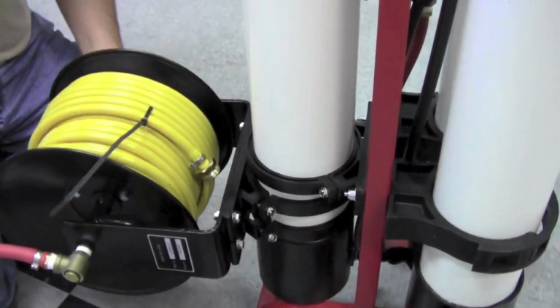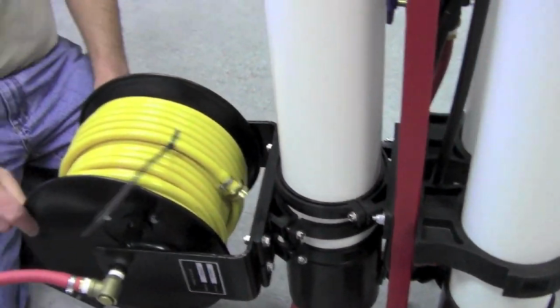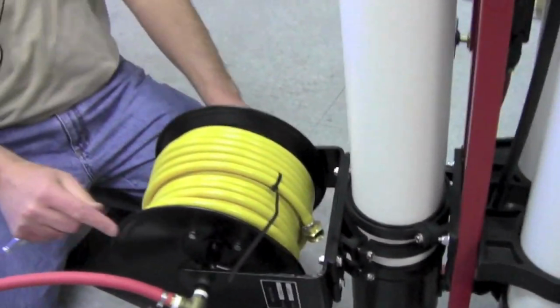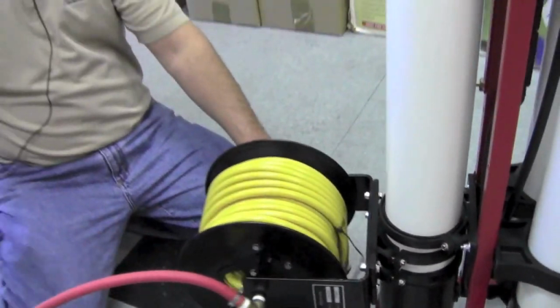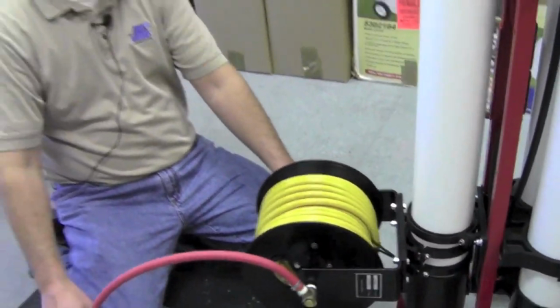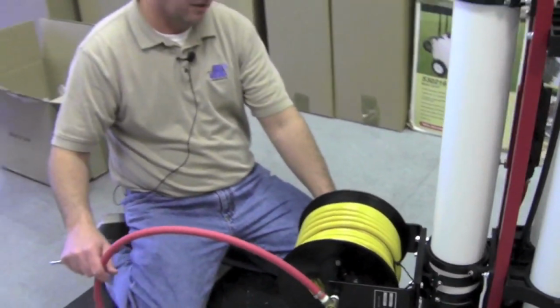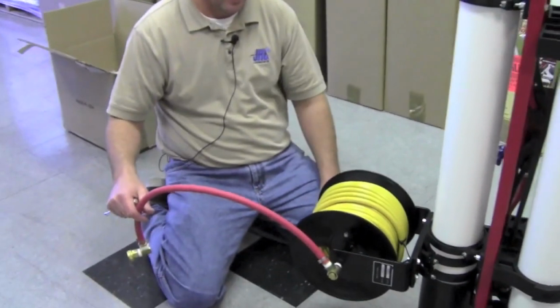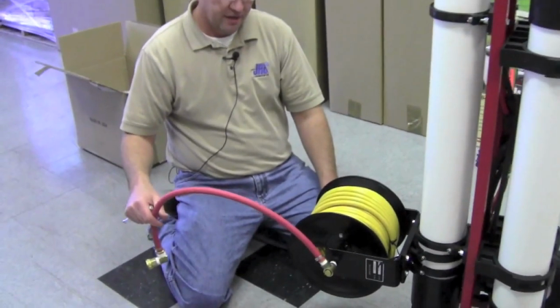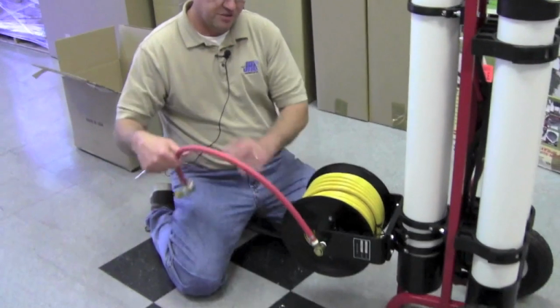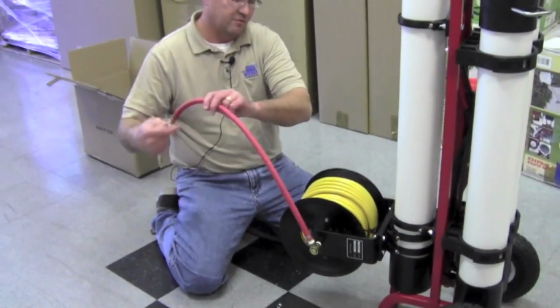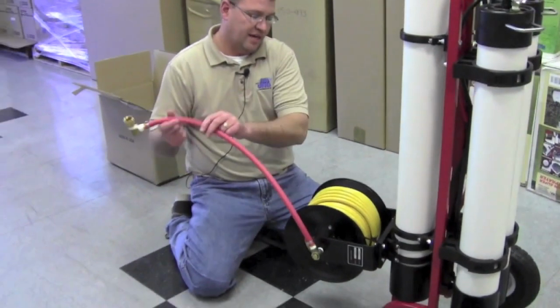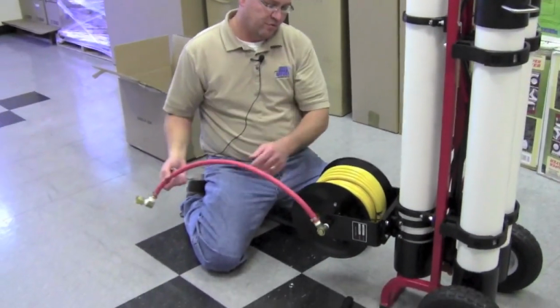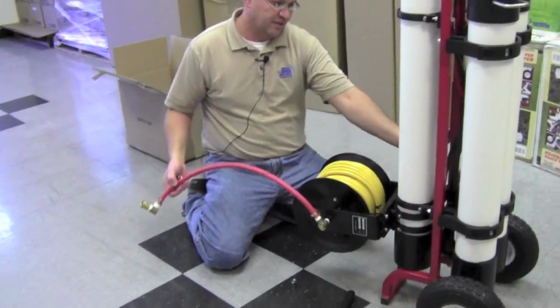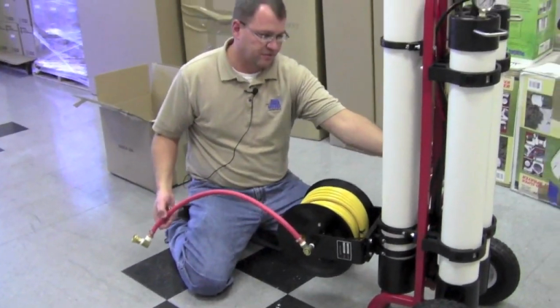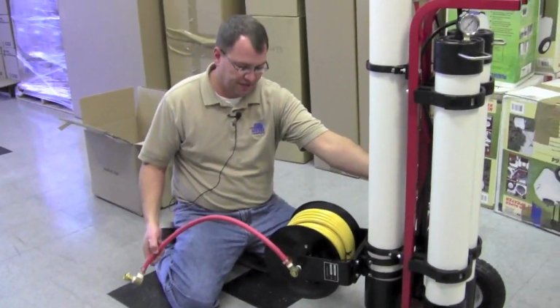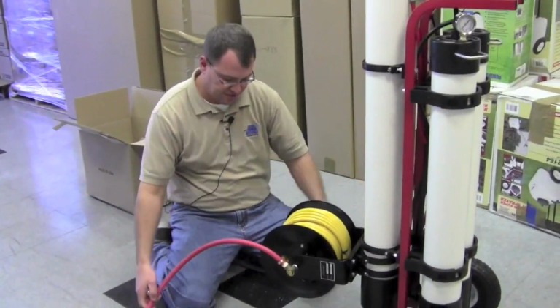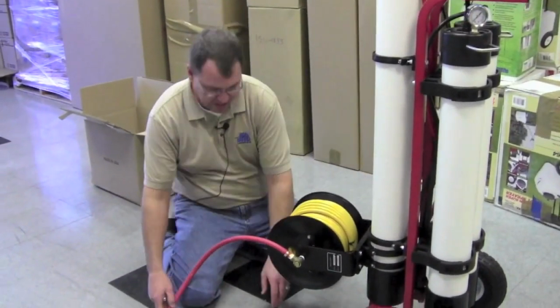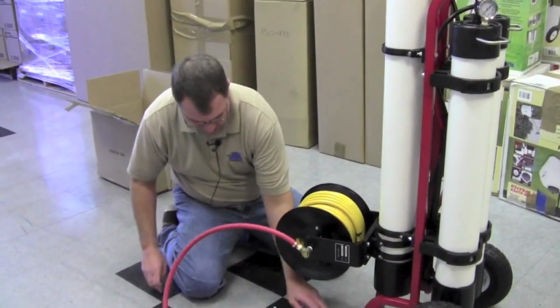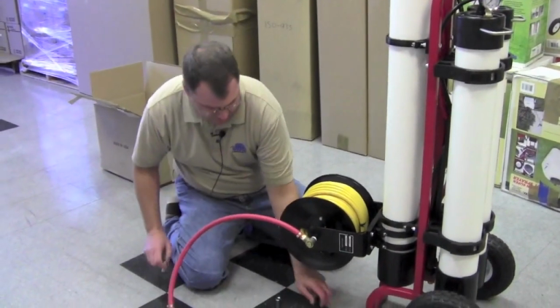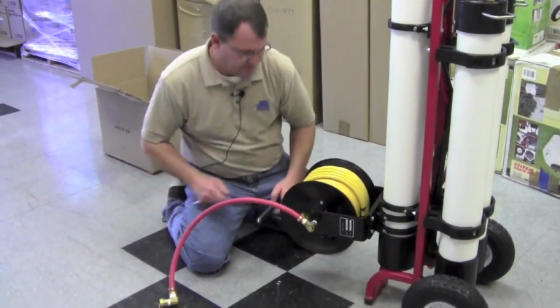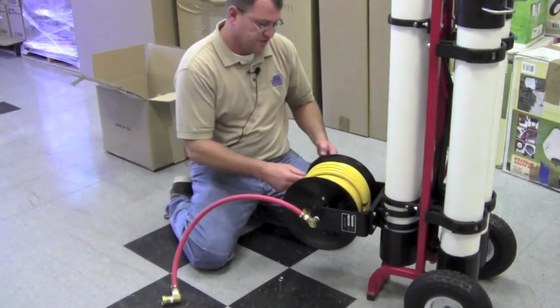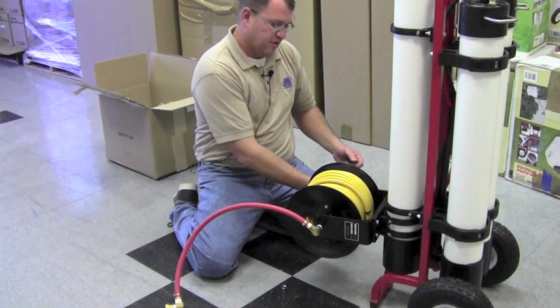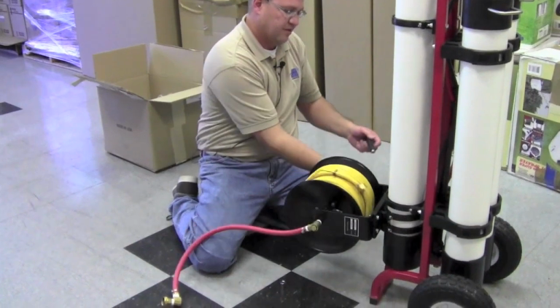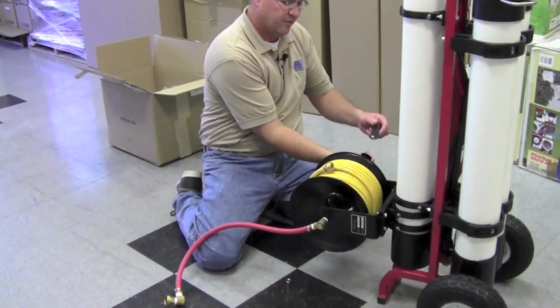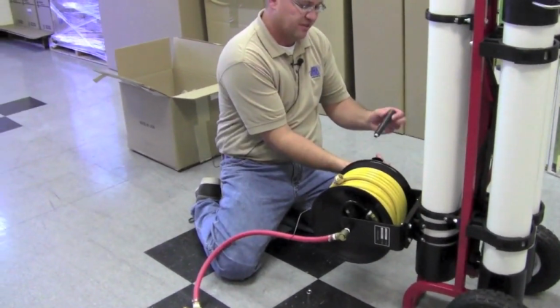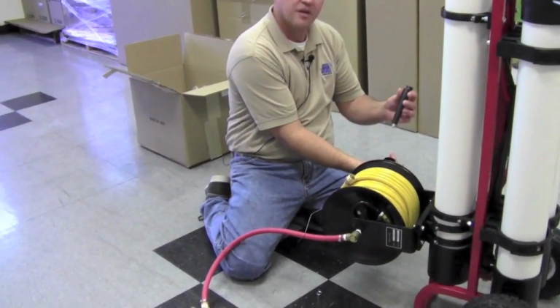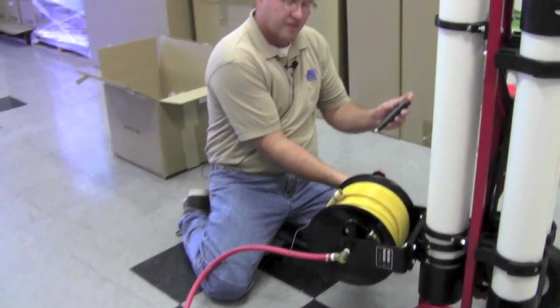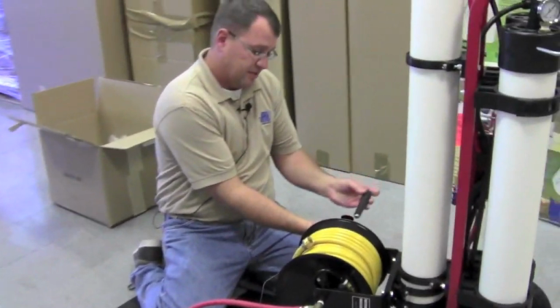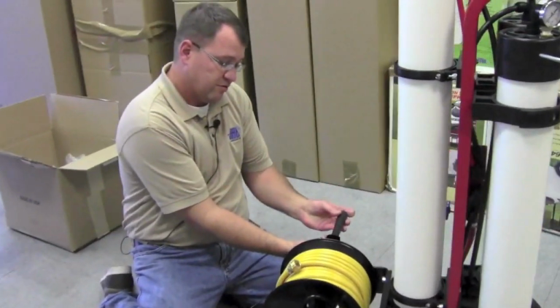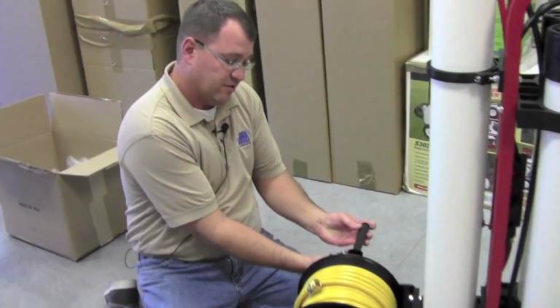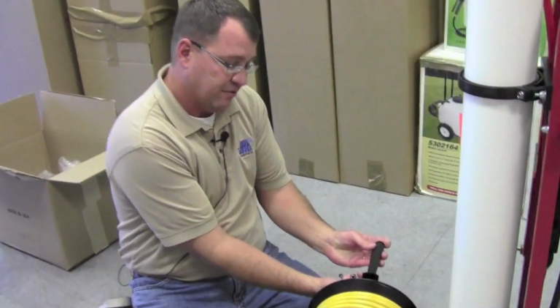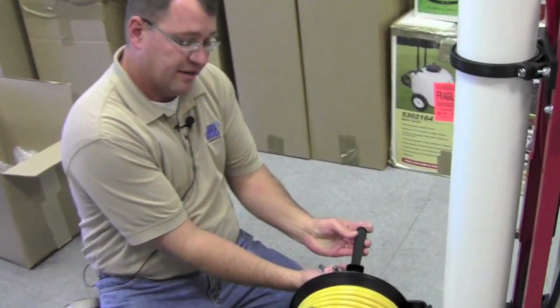Tighten it, snug it up, and there it is — you've got your hose reel. Your red line would connect to the red line on this side, and then we would stick our hose reel handle right here.